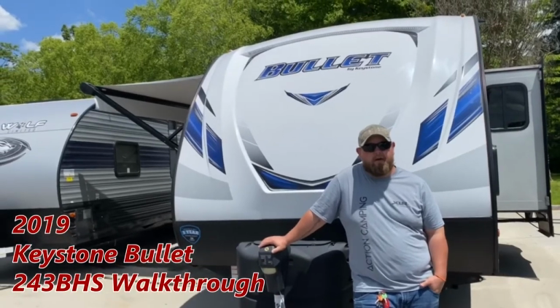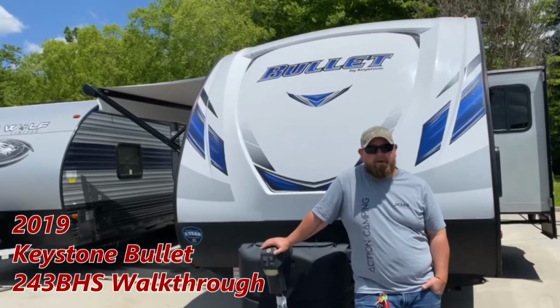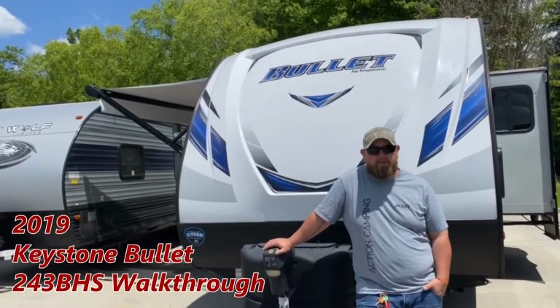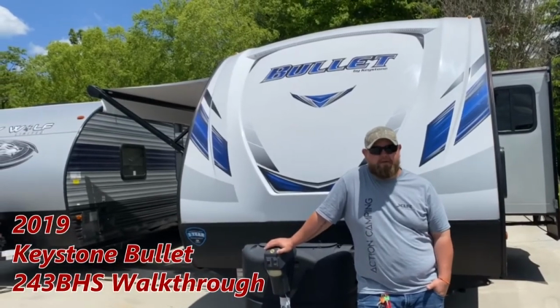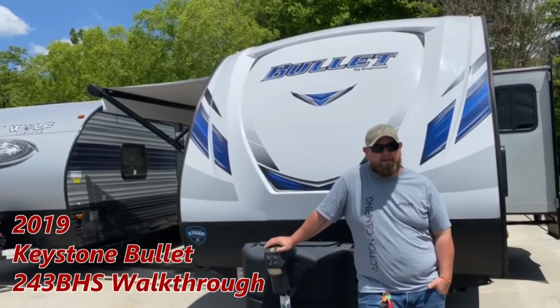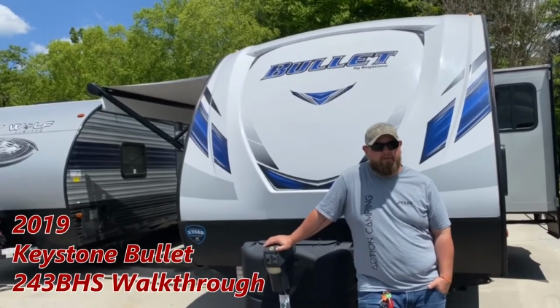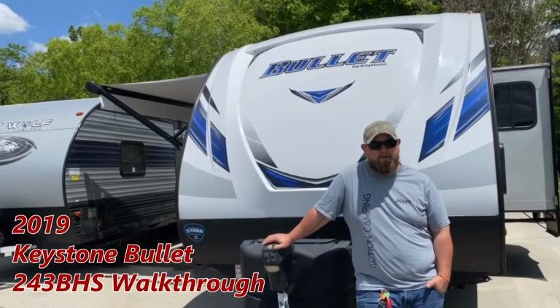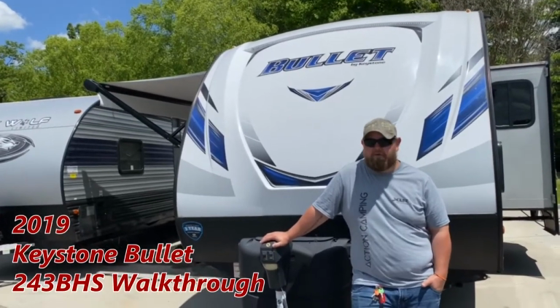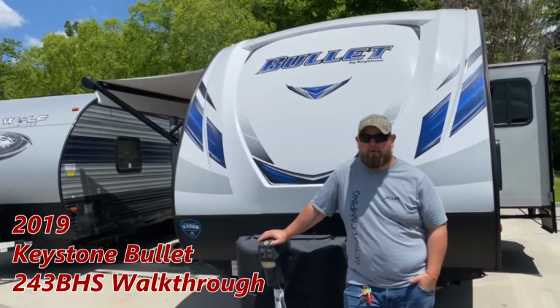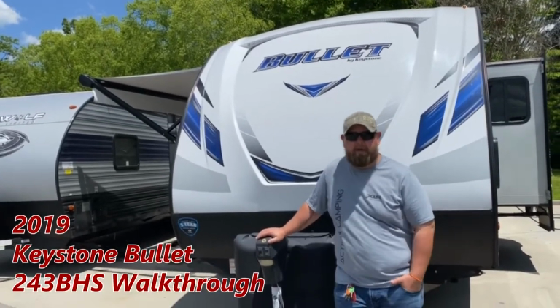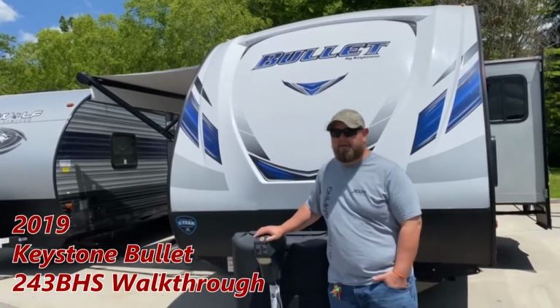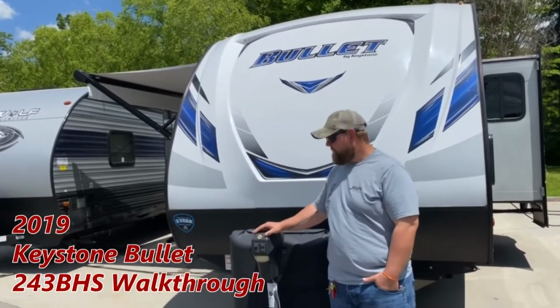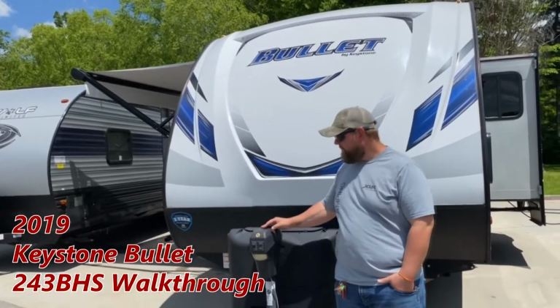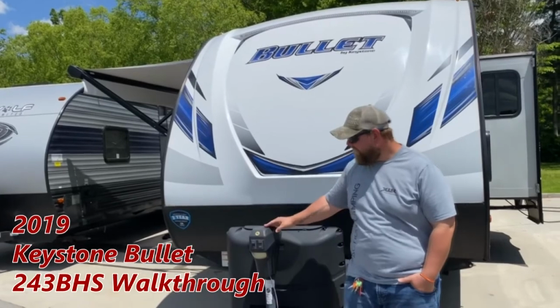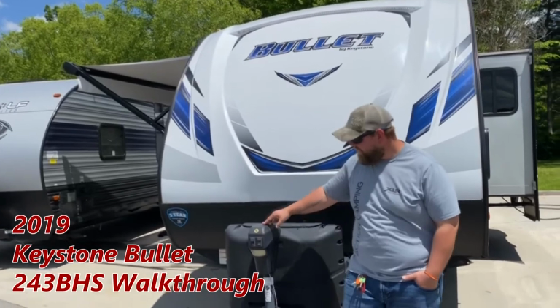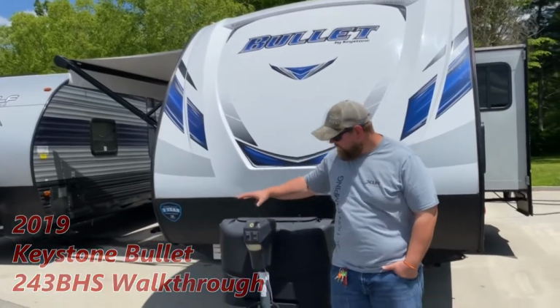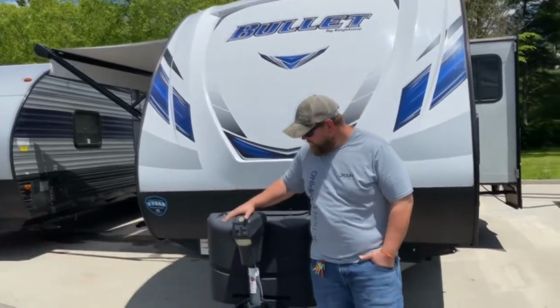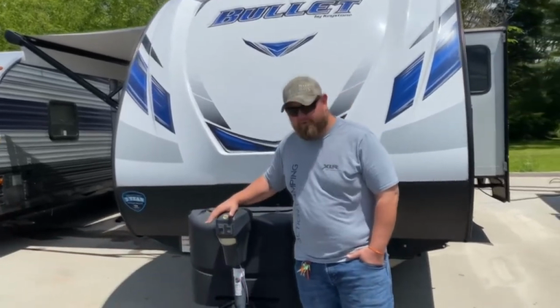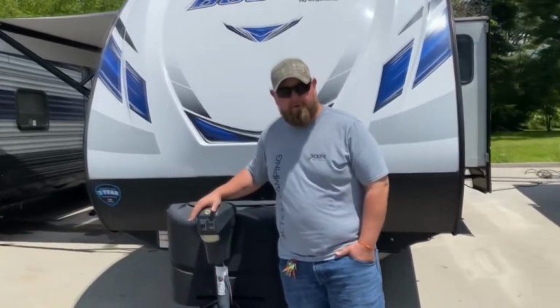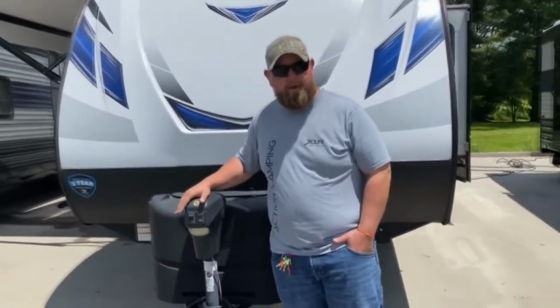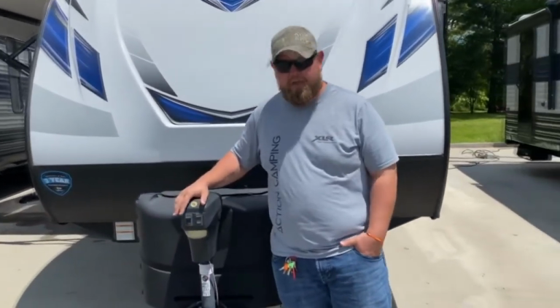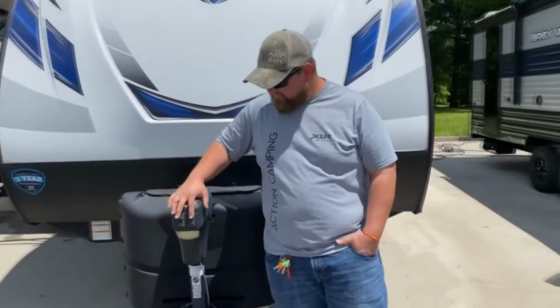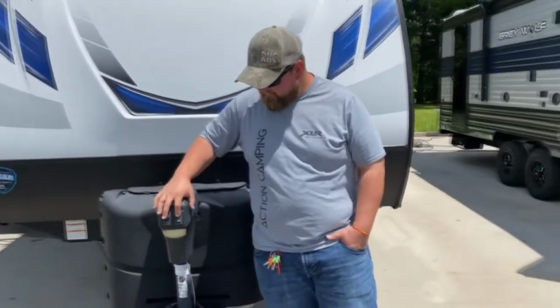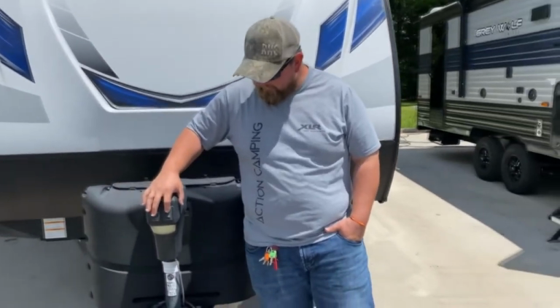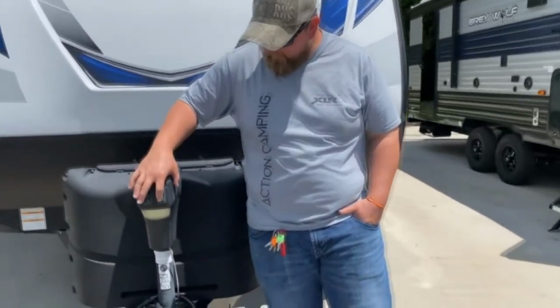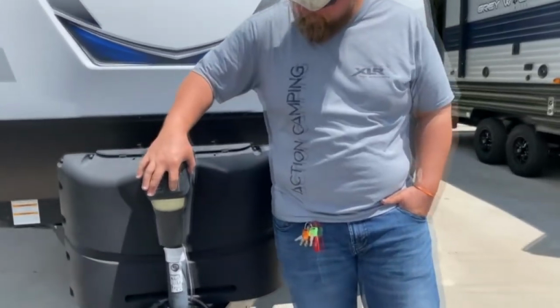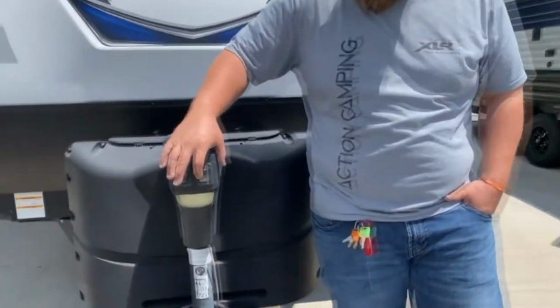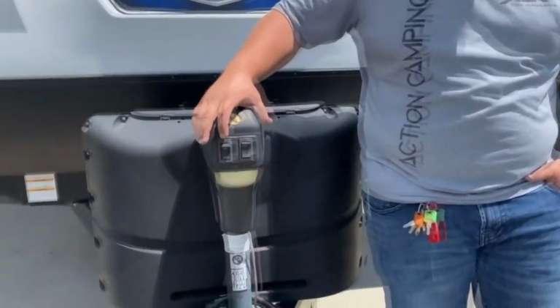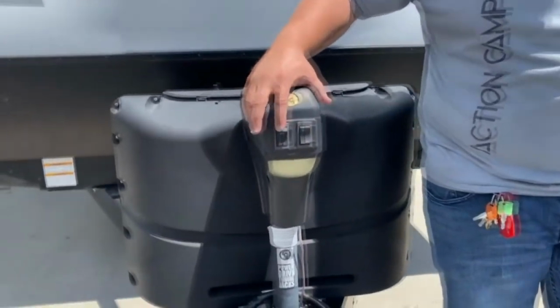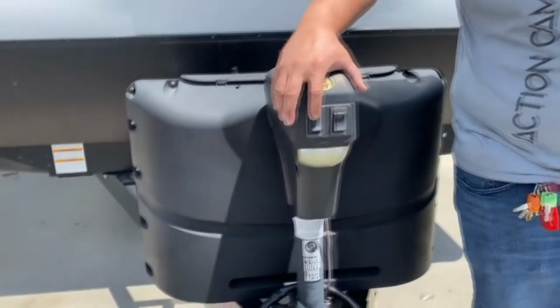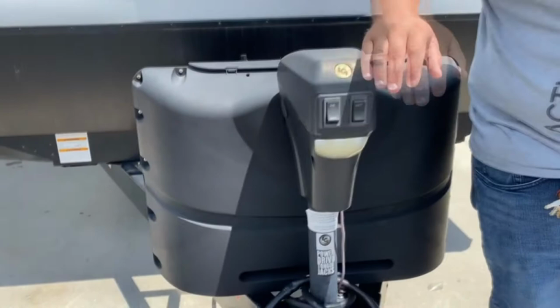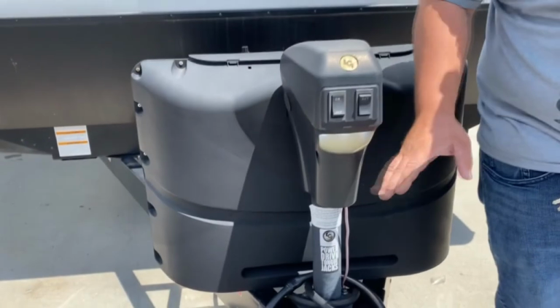My name is Matt, Tri-State RV. This is your Bullet by Keystone. This is your front main jack. You go up and down with it, retract and extend. You got the light with it.